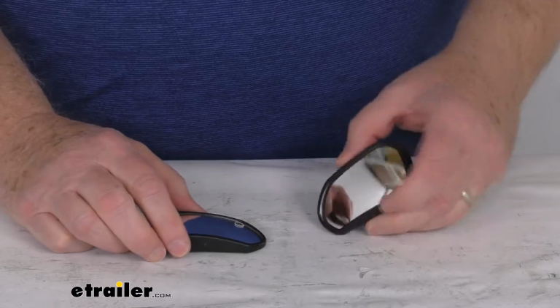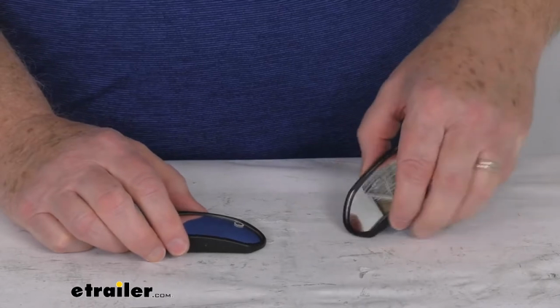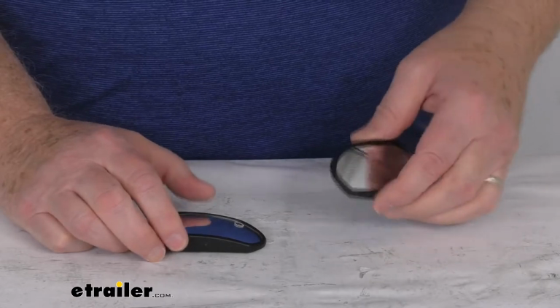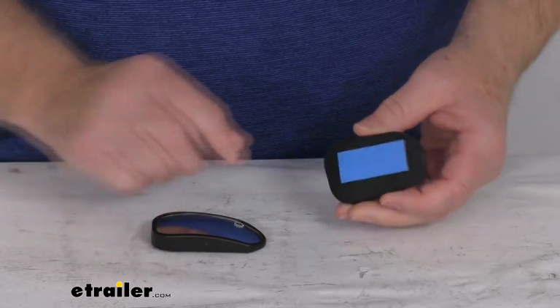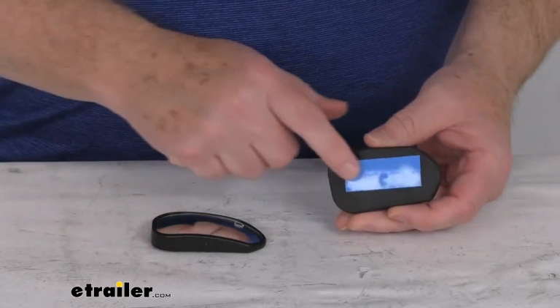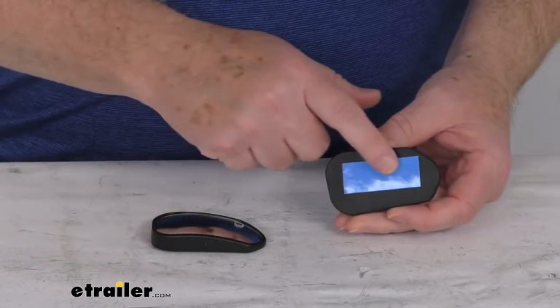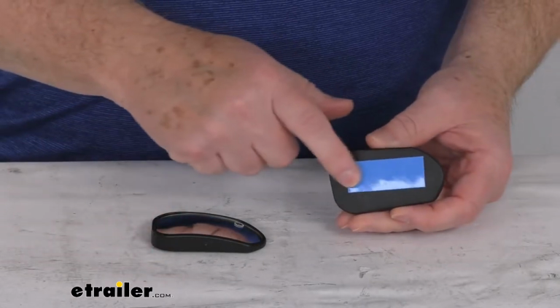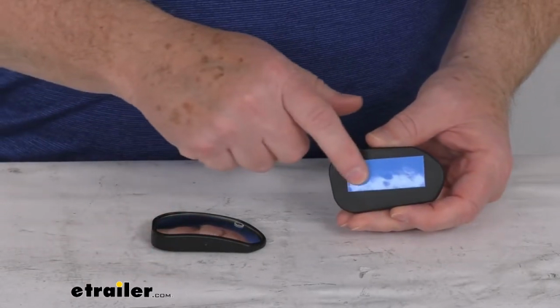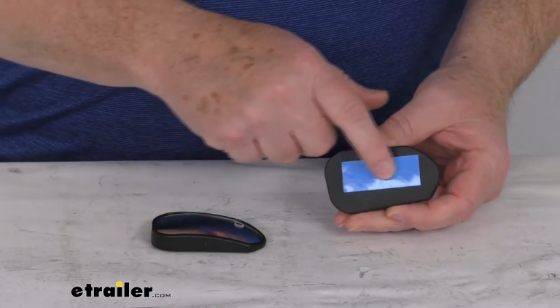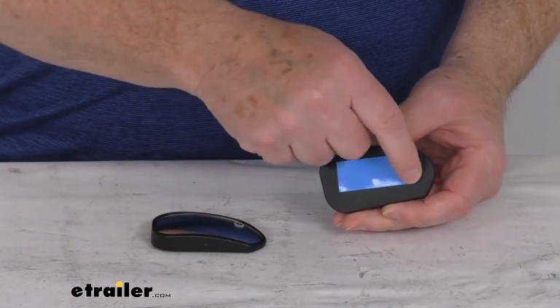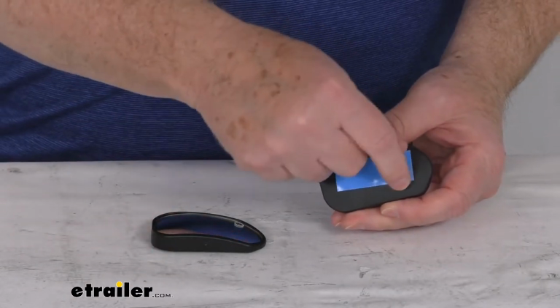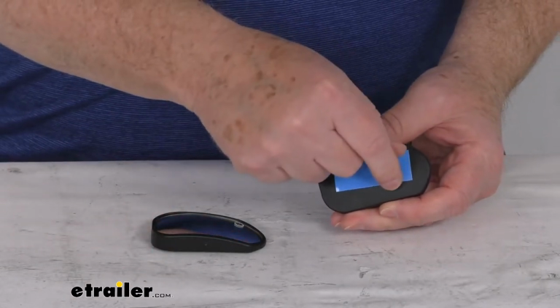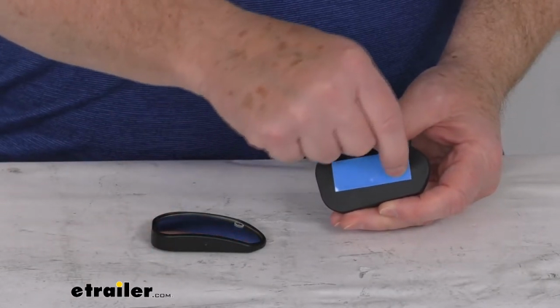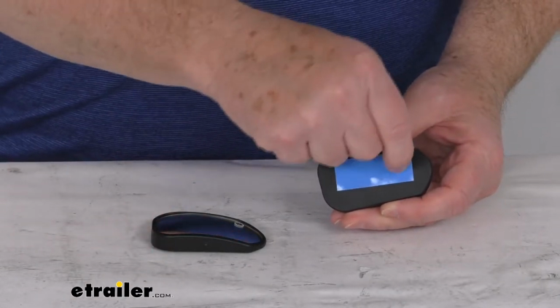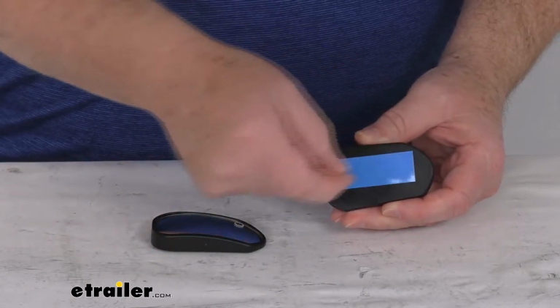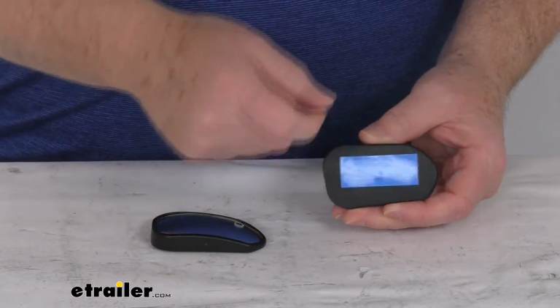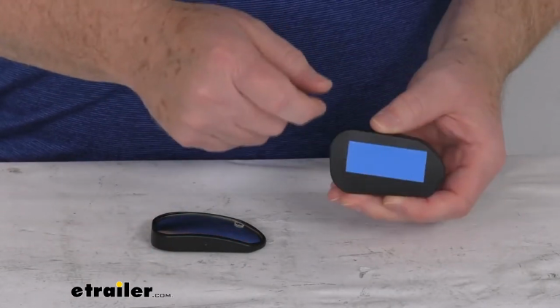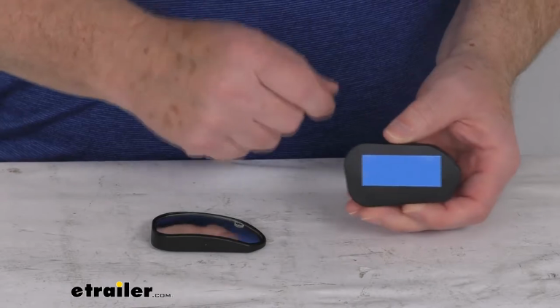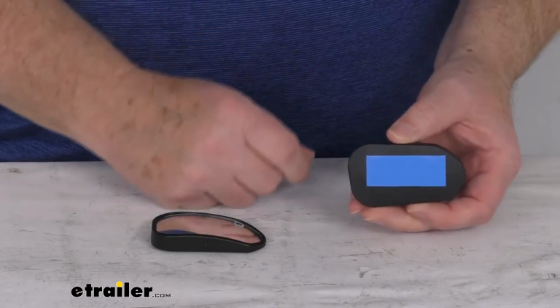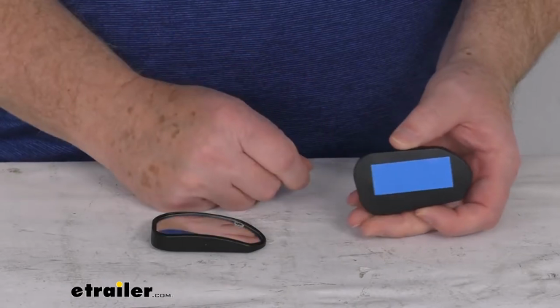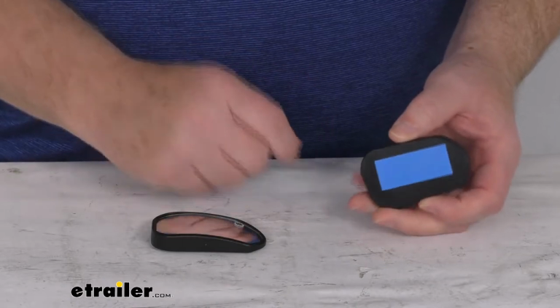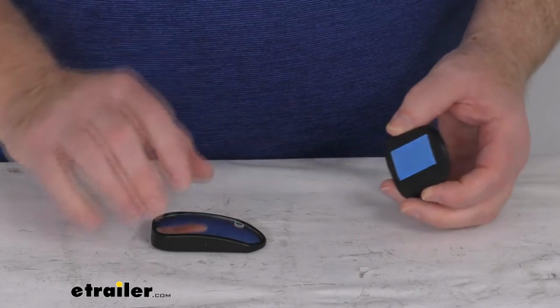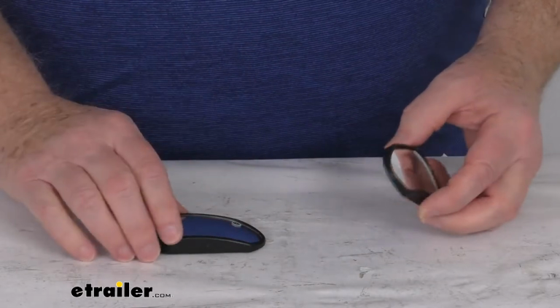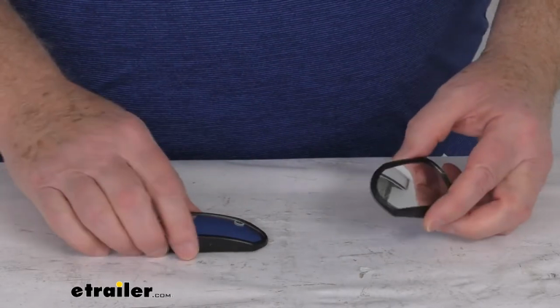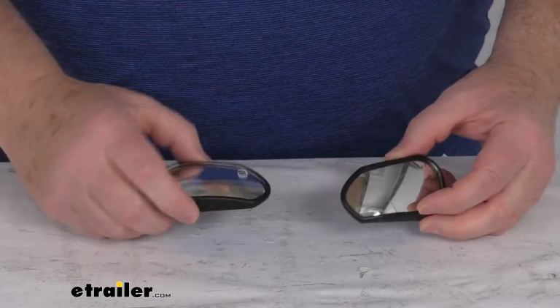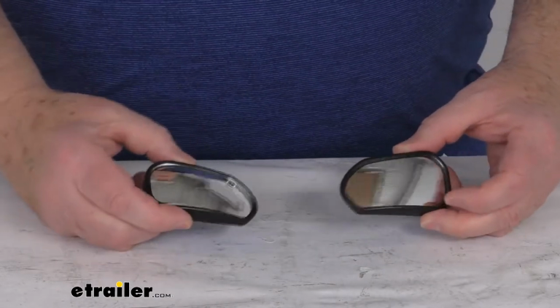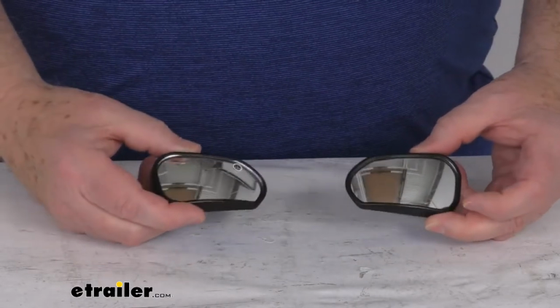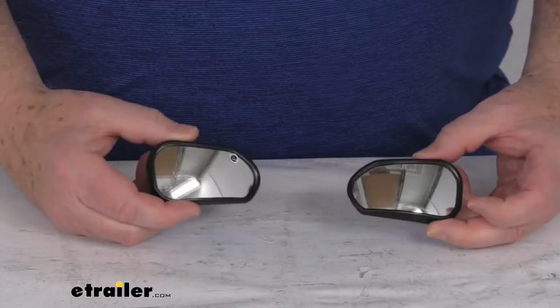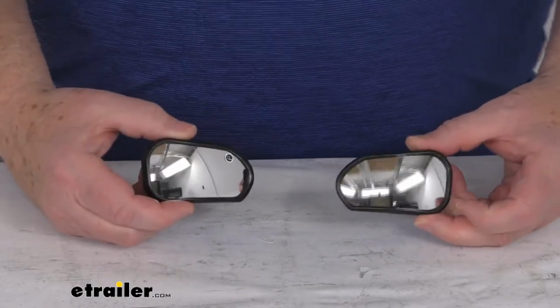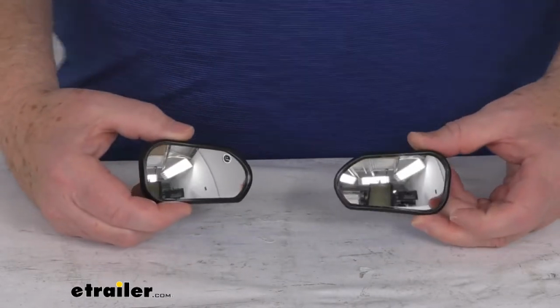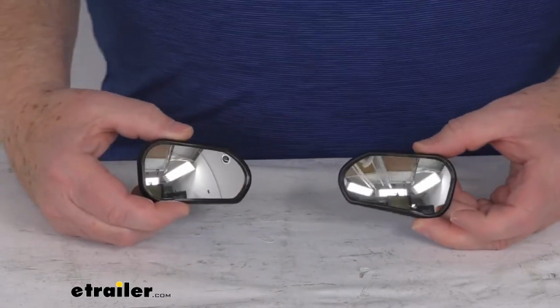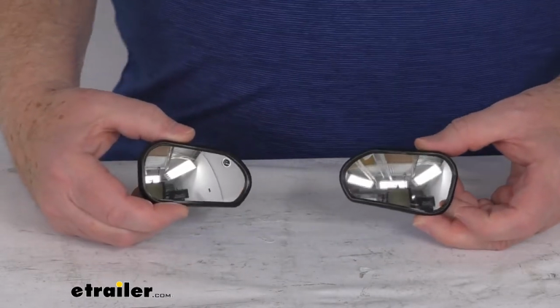On the back it is a simple peel and stick installation — just peel that off and stick it to your mirror. It does include both the driver and passenger side mirrors.